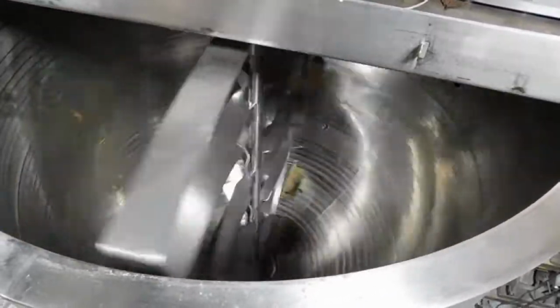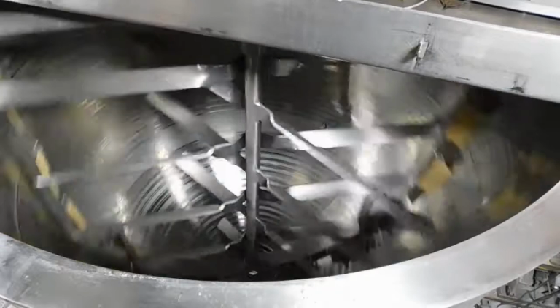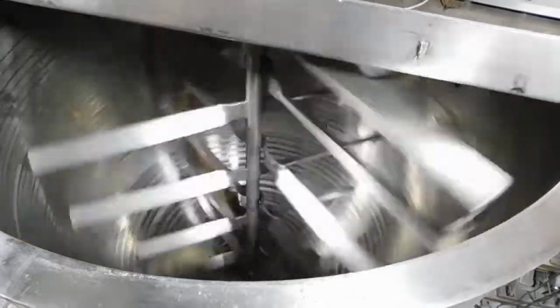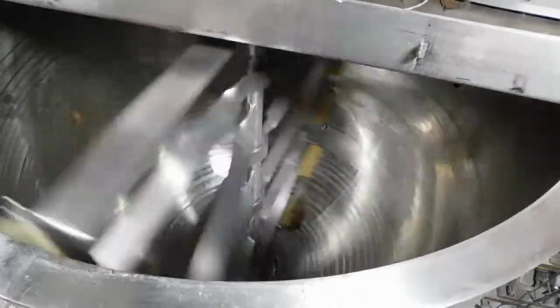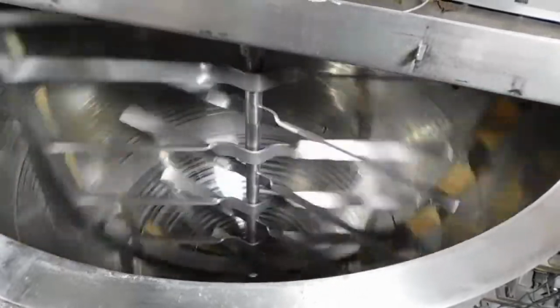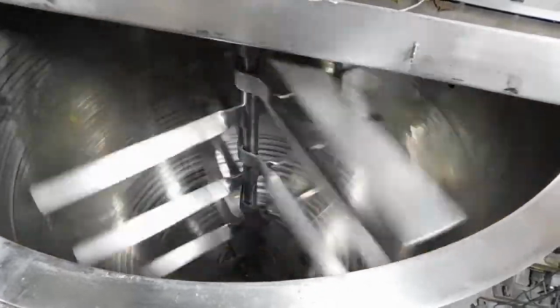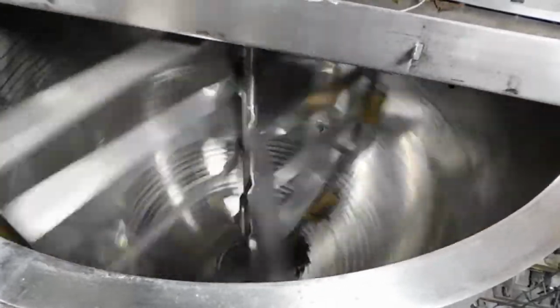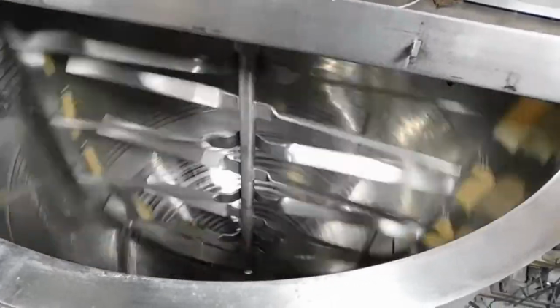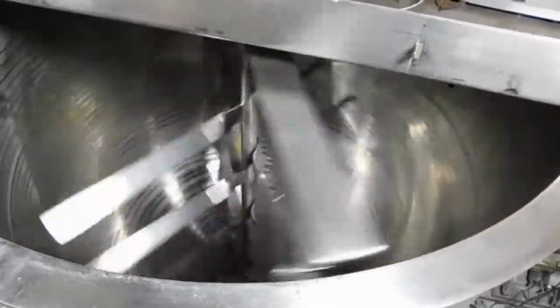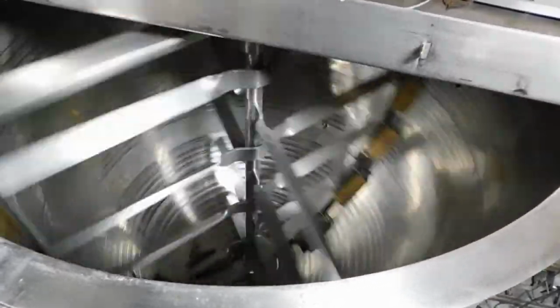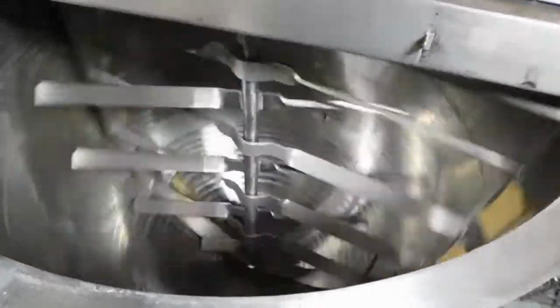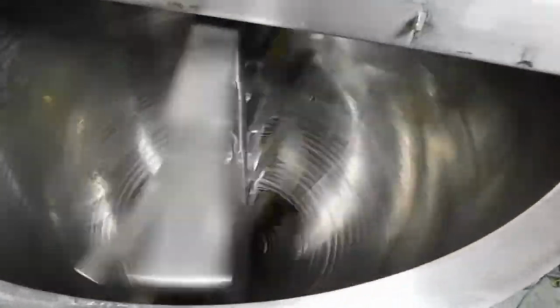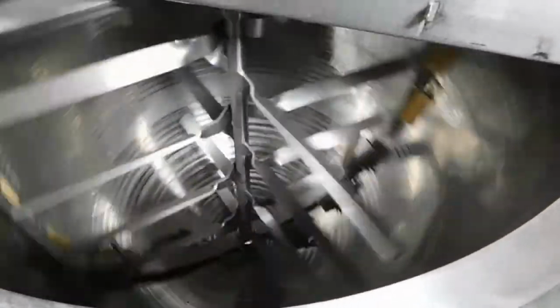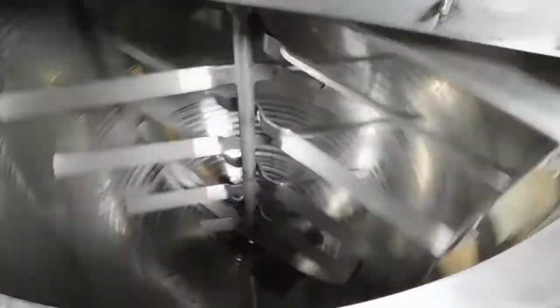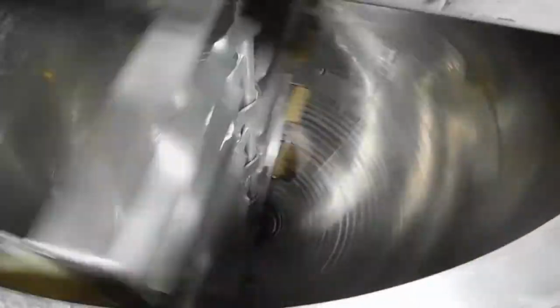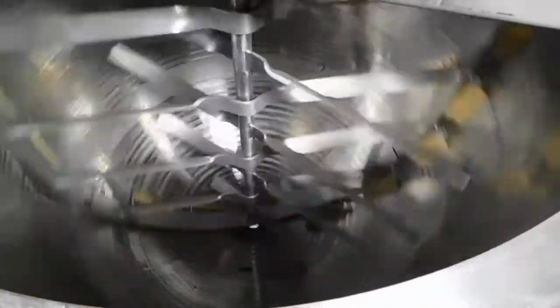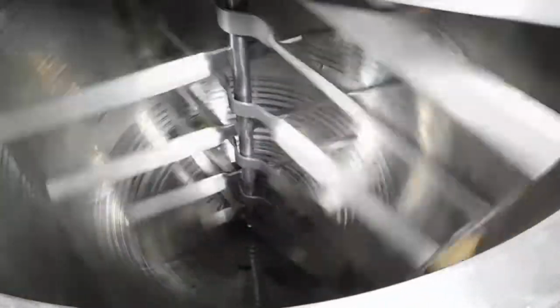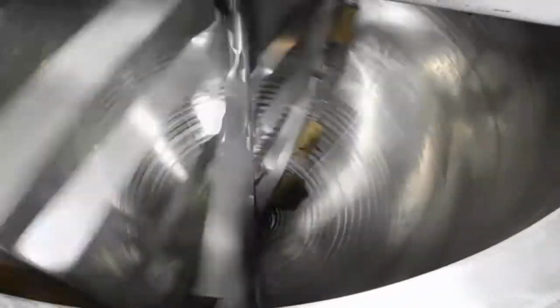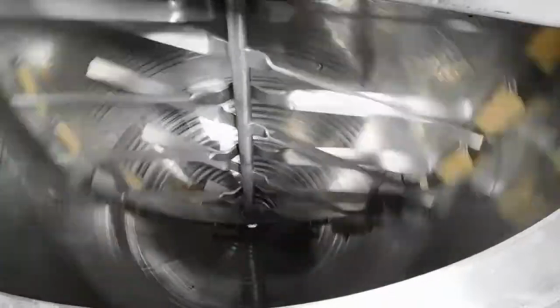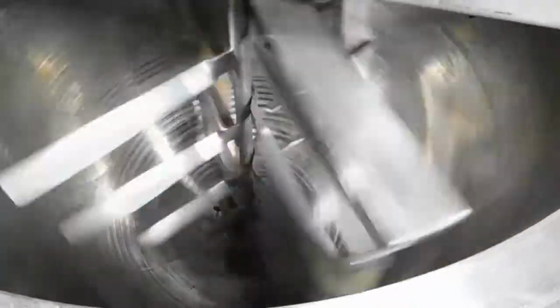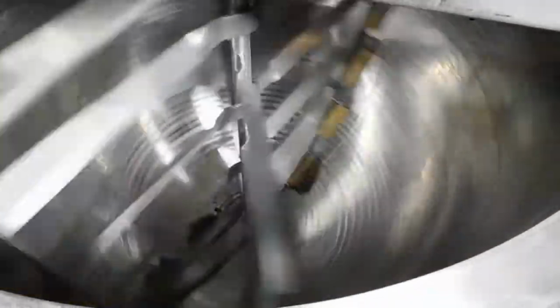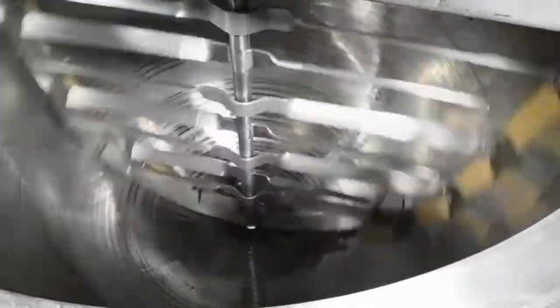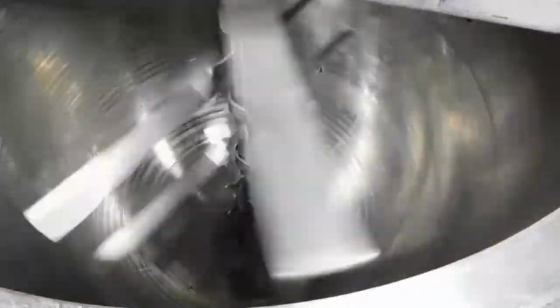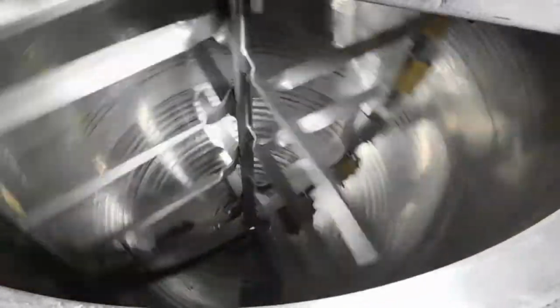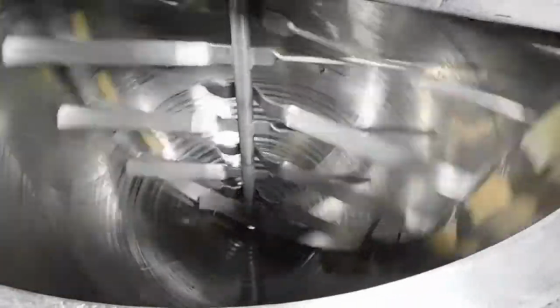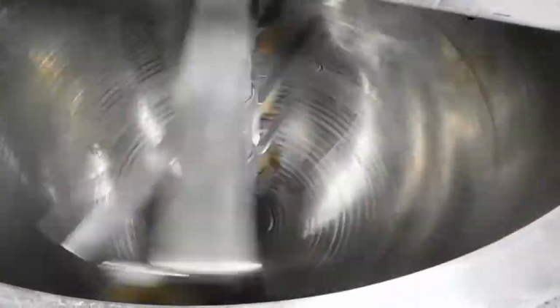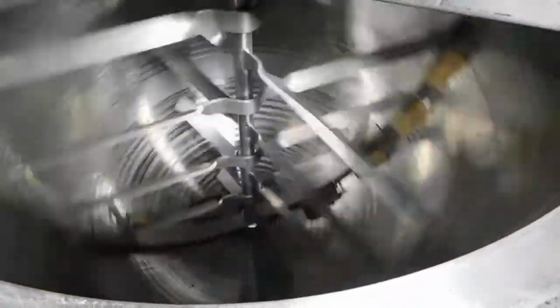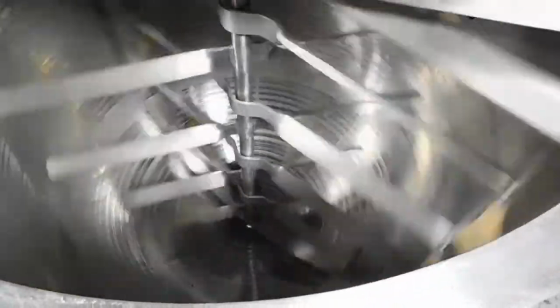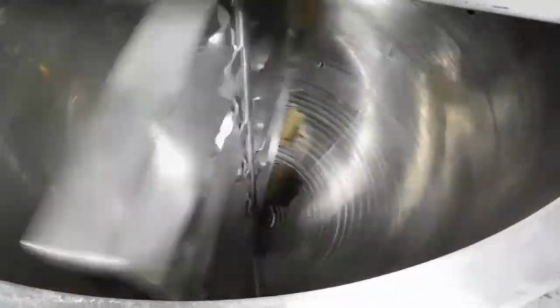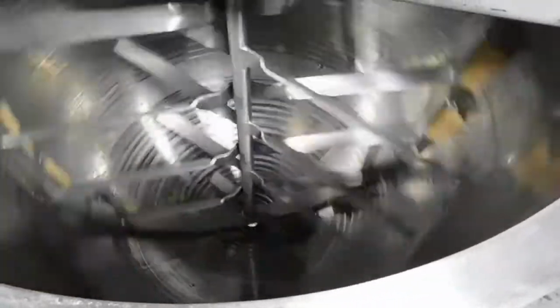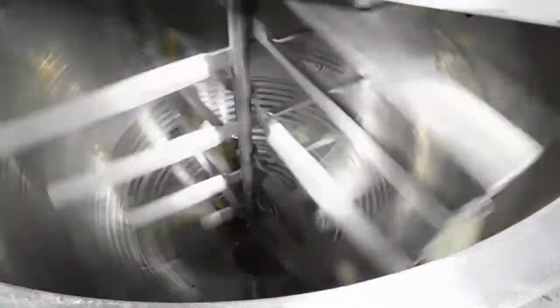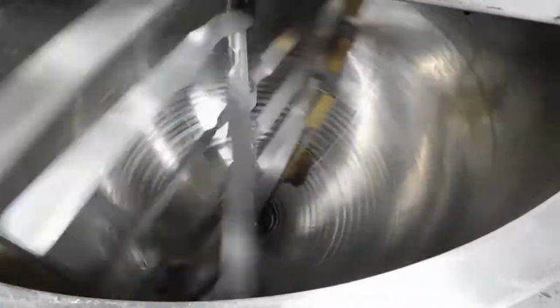This one can reach almost 60 RPMs. It runs true as a bushing in the bottom, stabilizing the counter-rotating agitator with the scraper agitator.